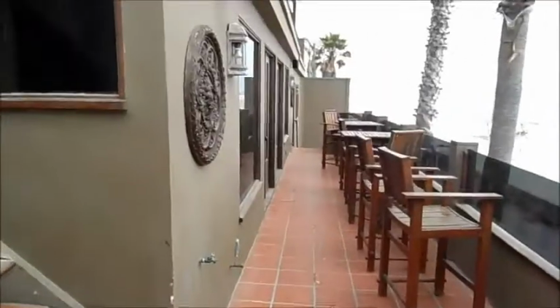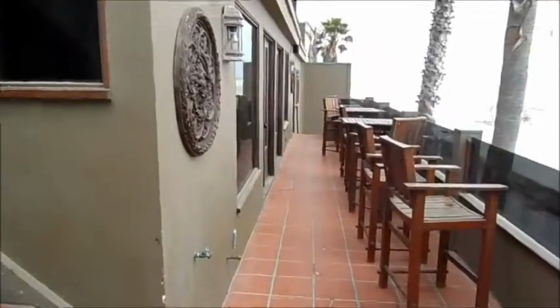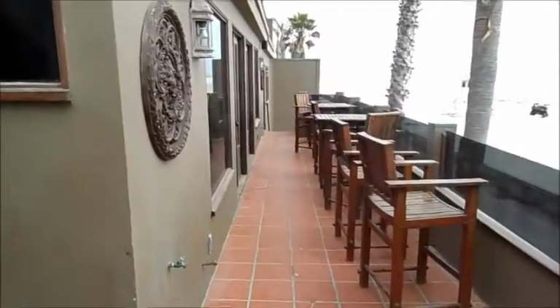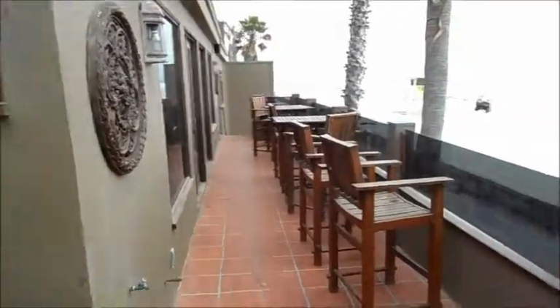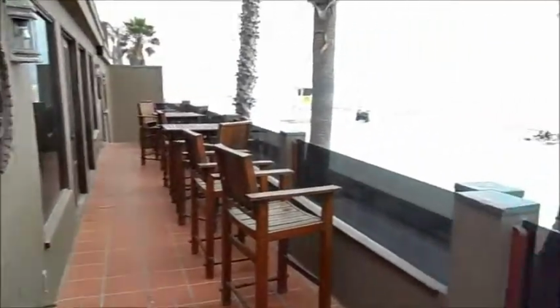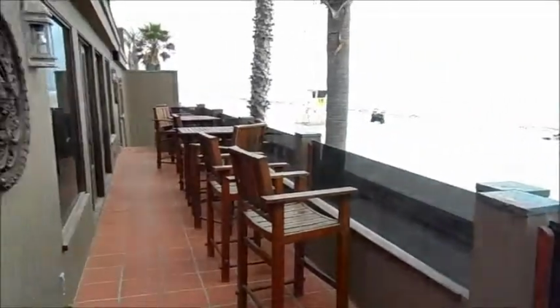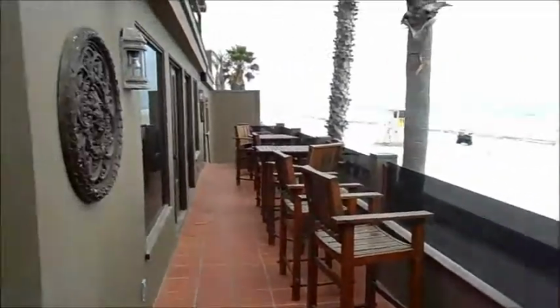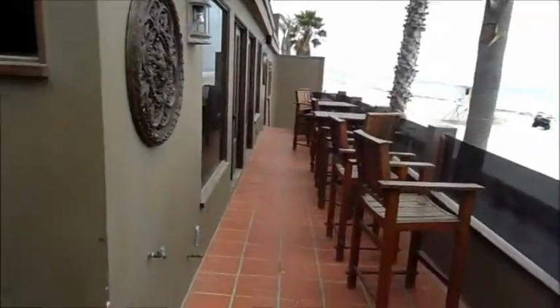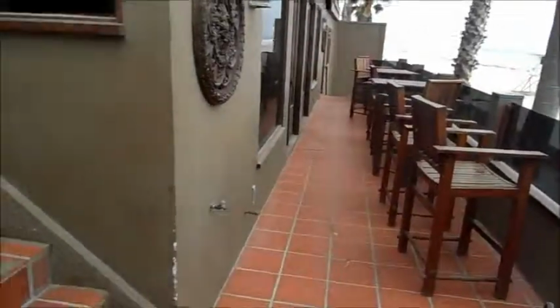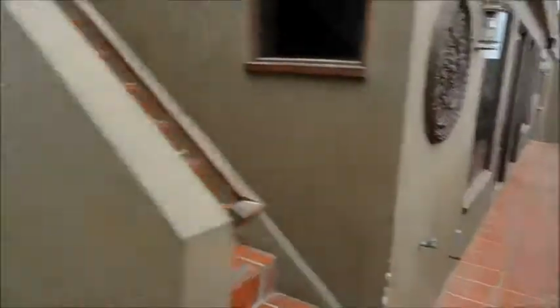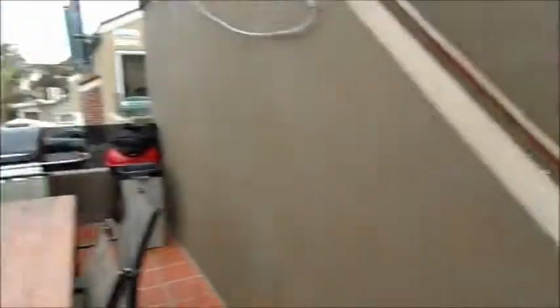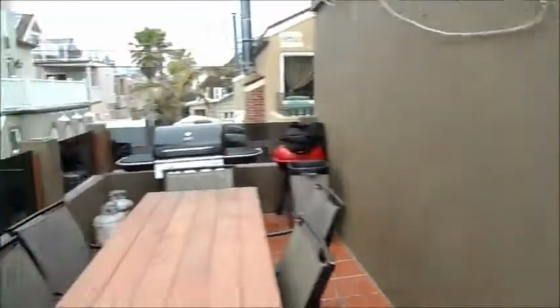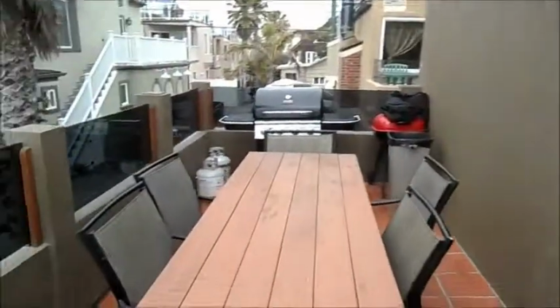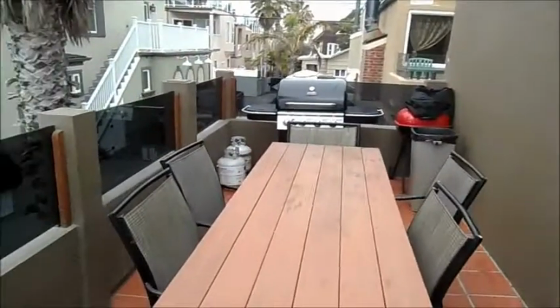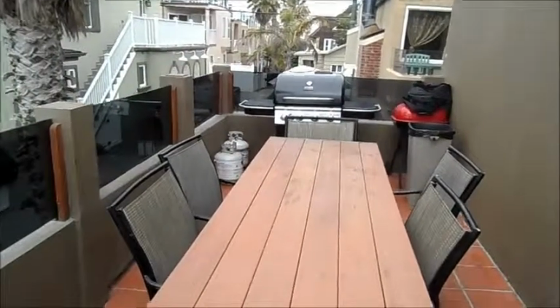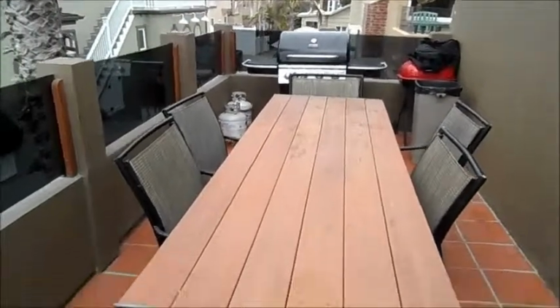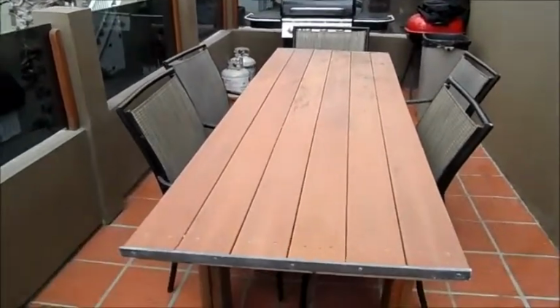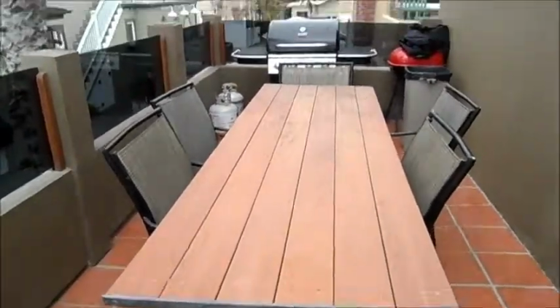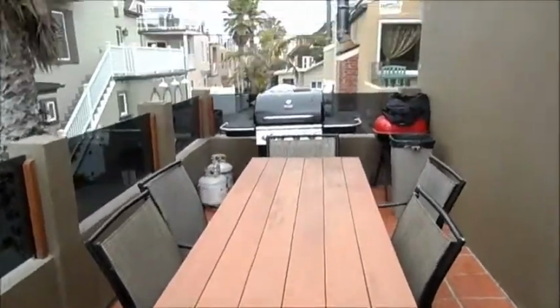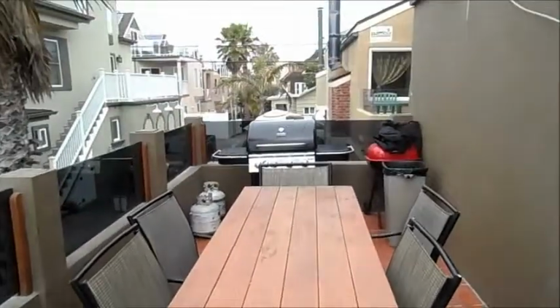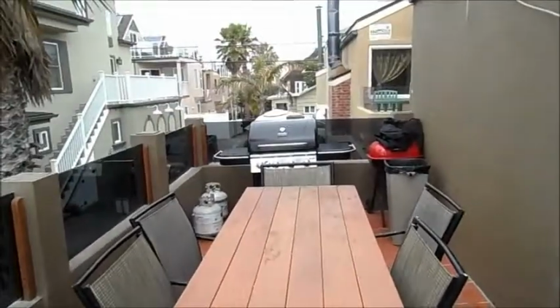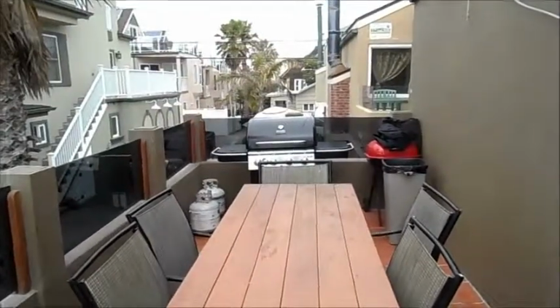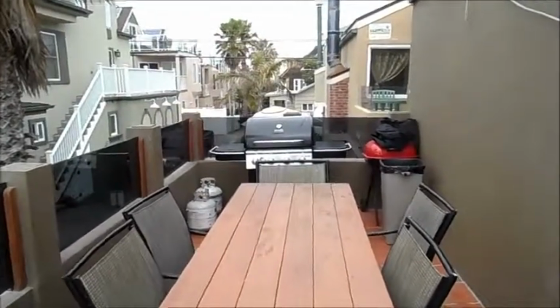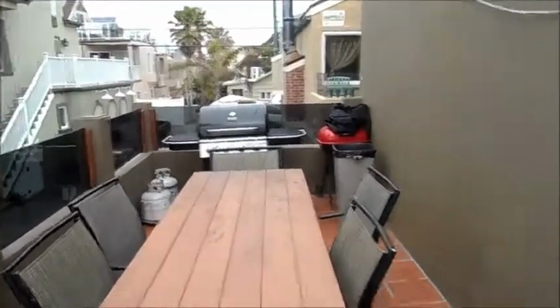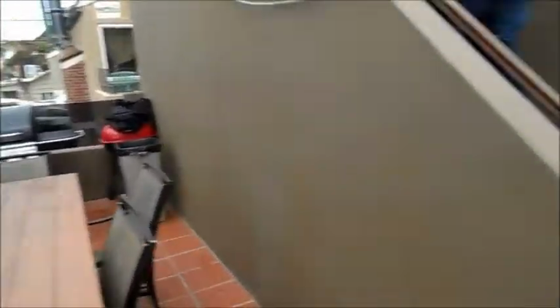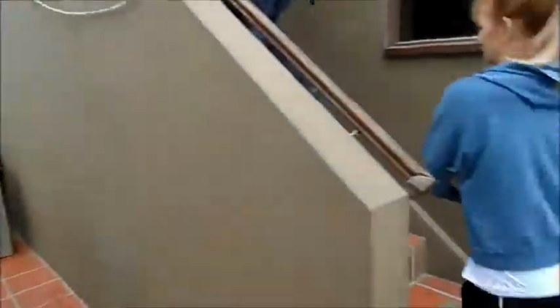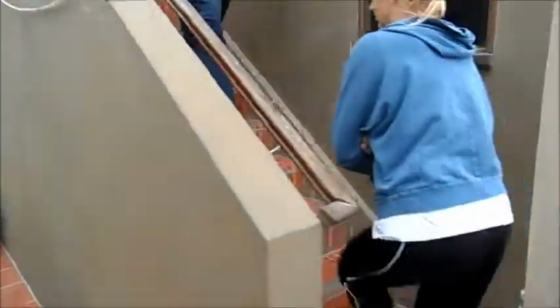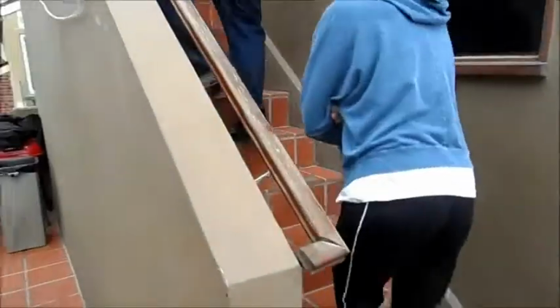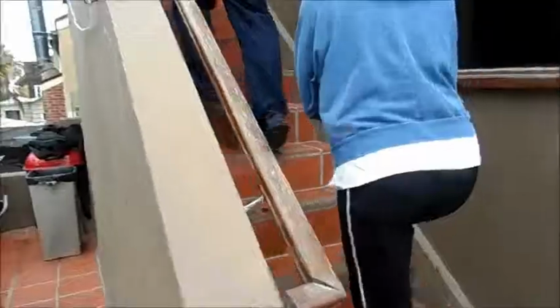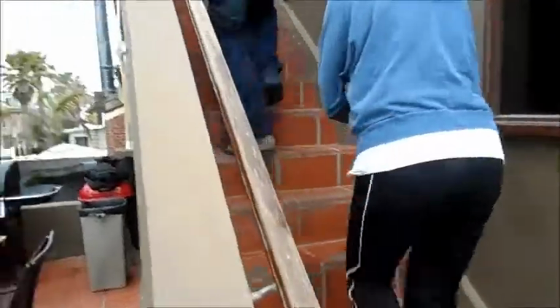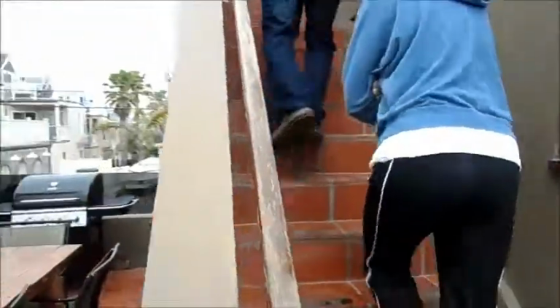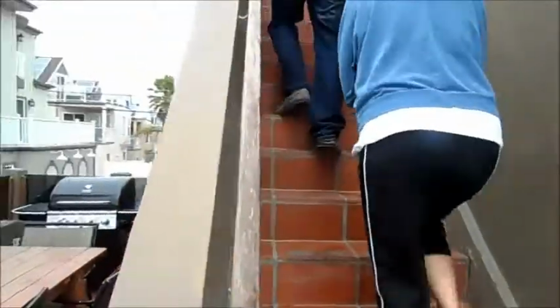Here we are on the second floor balcony, and there's another barbecue grill right here. We are going to walk up the stairs here.